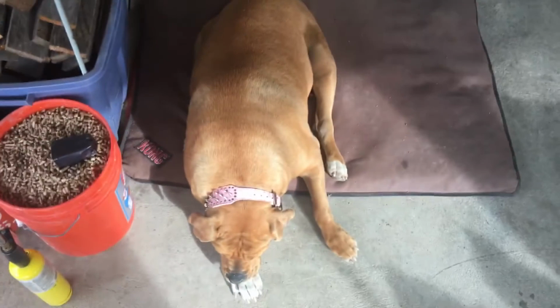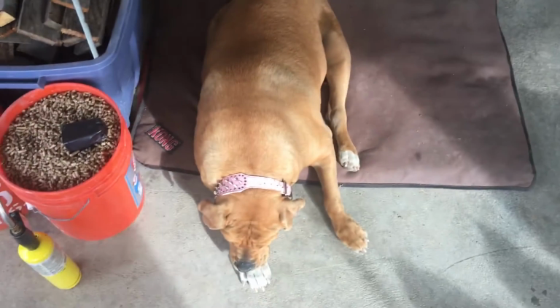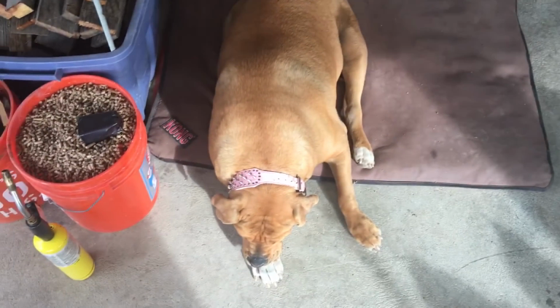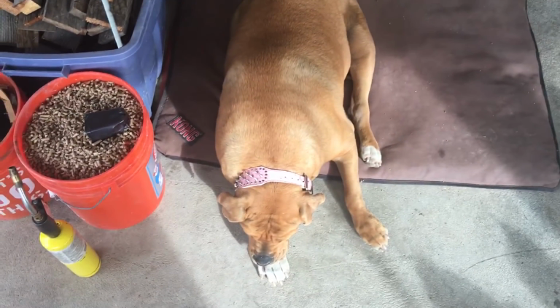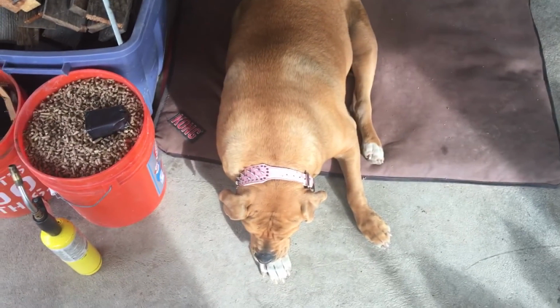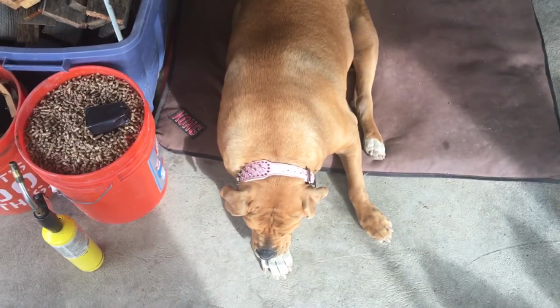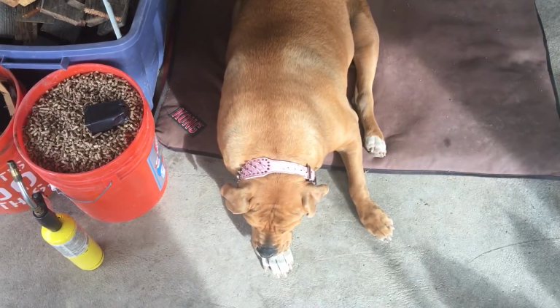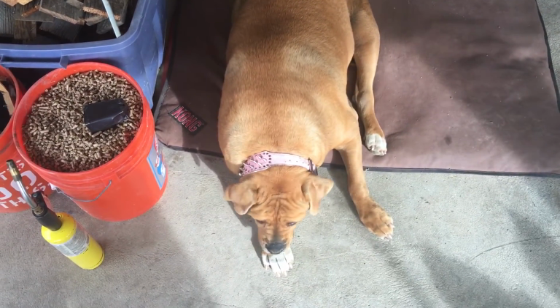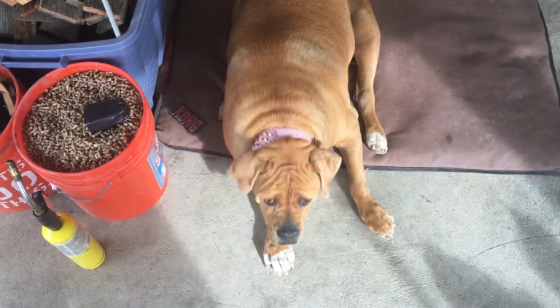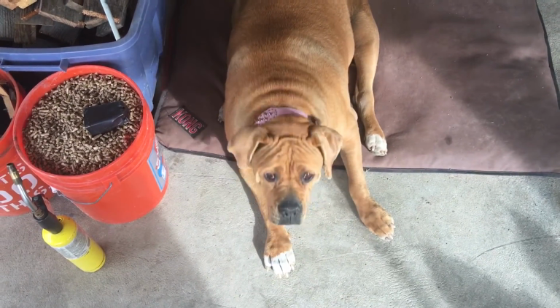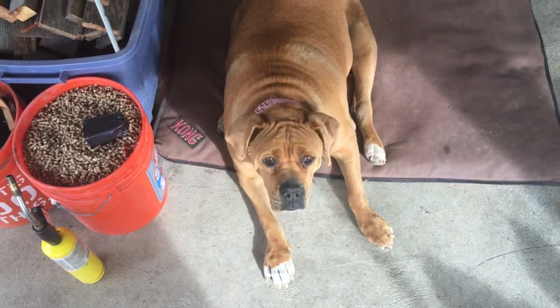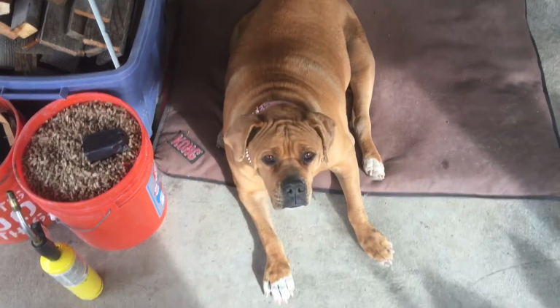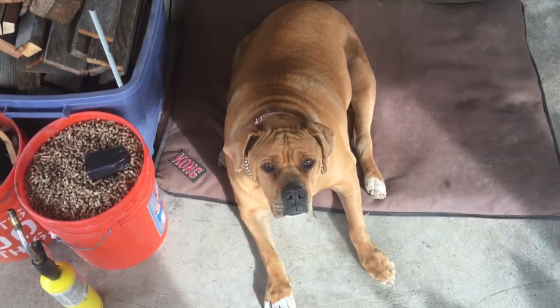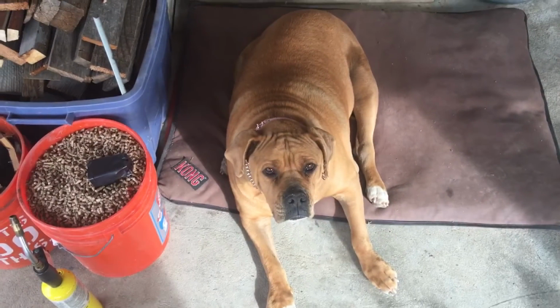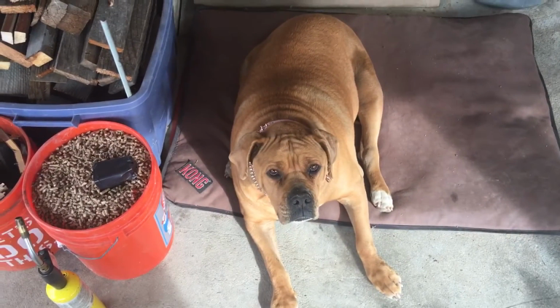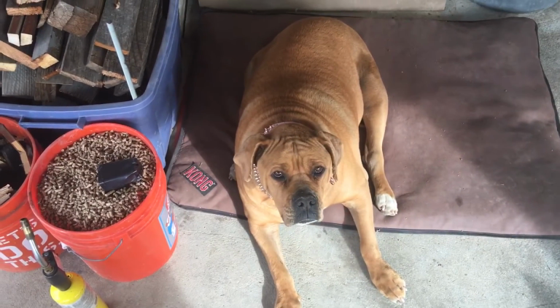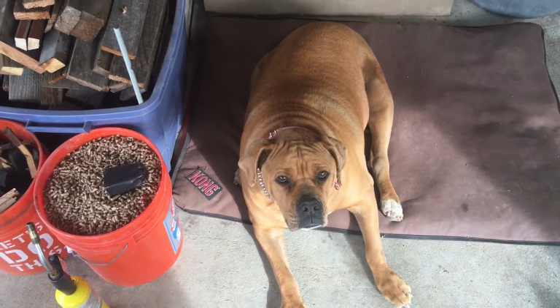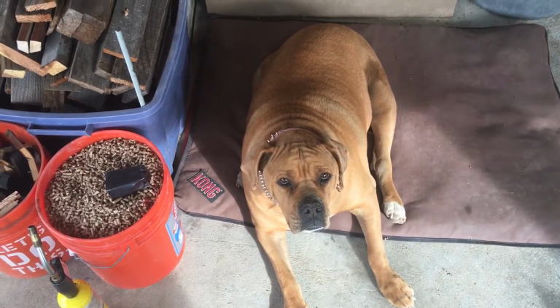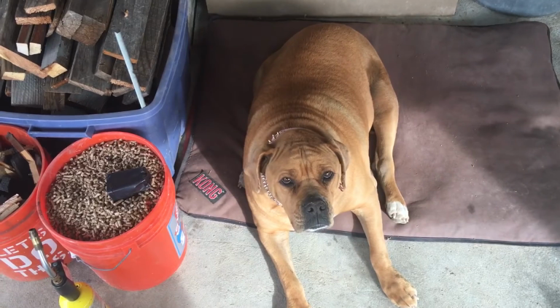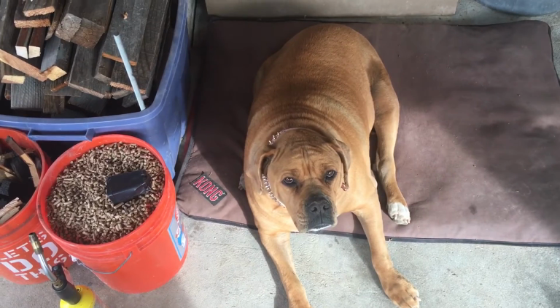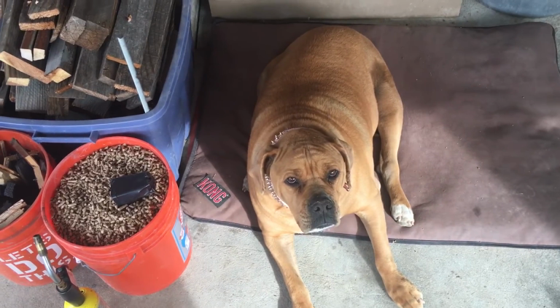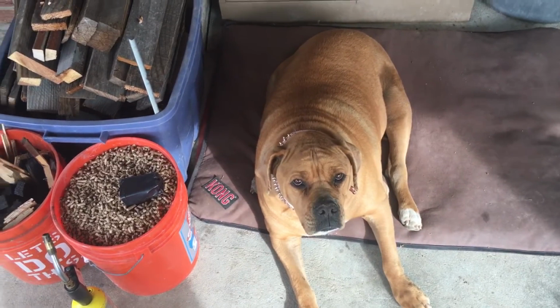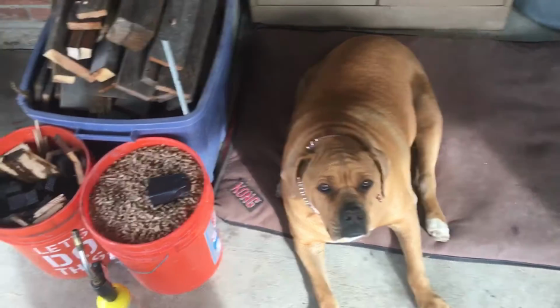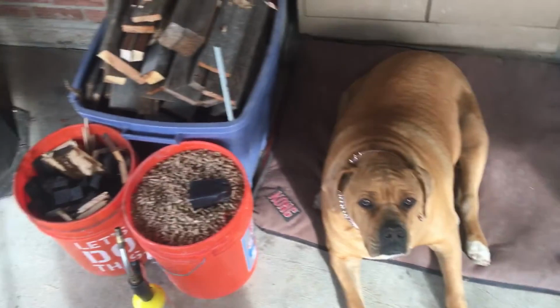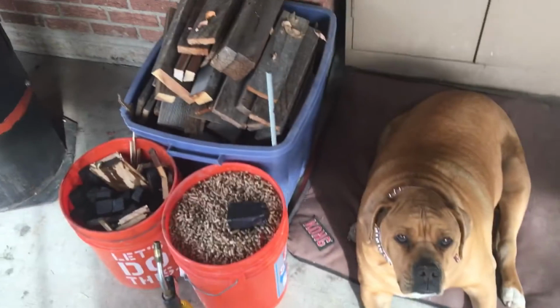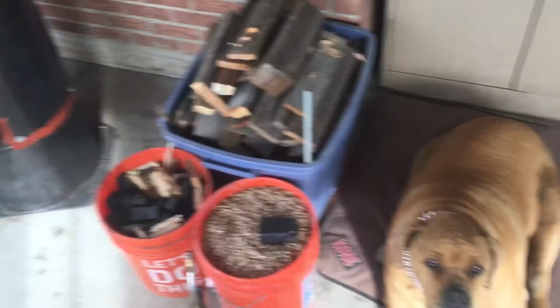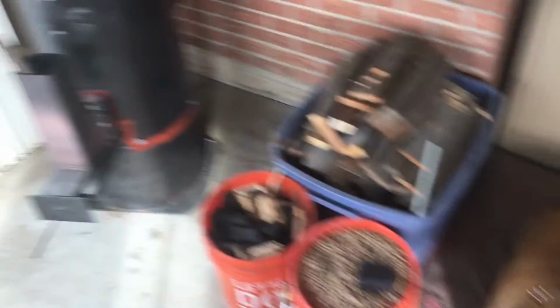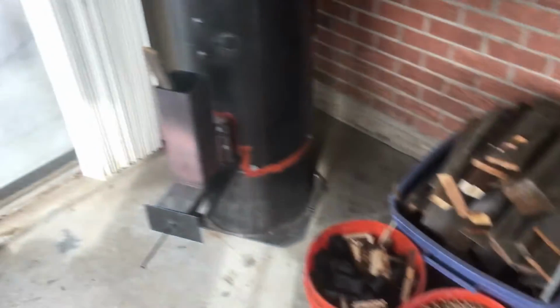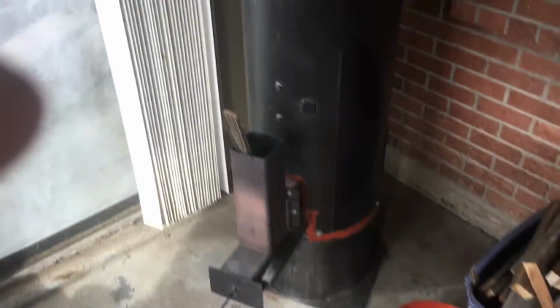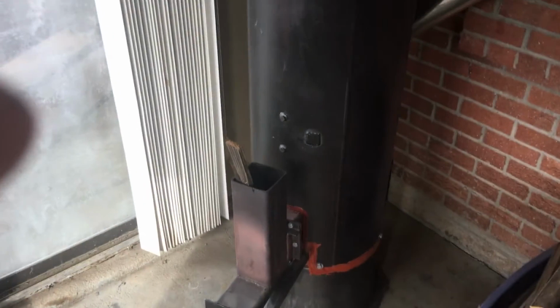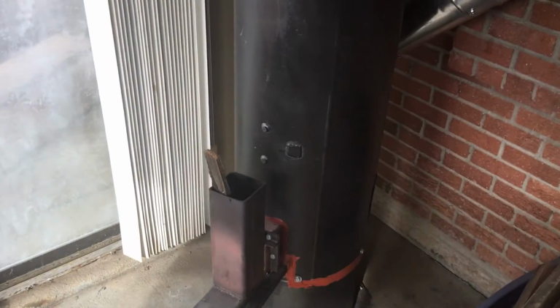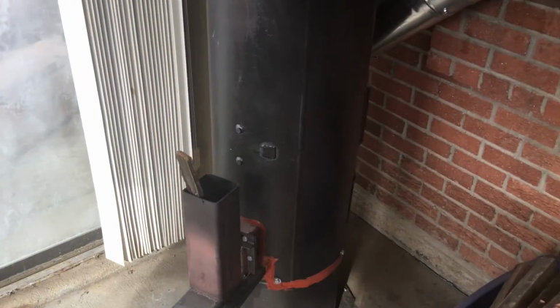Hang out with my pup Dublin. Thanks for watching.